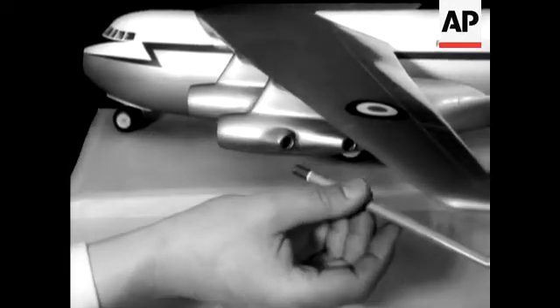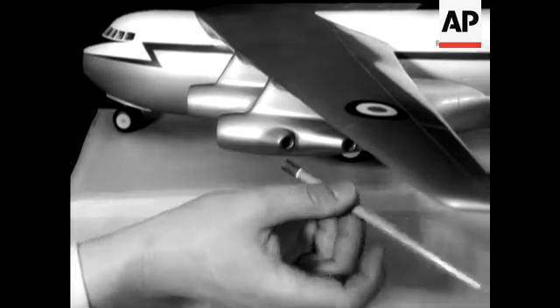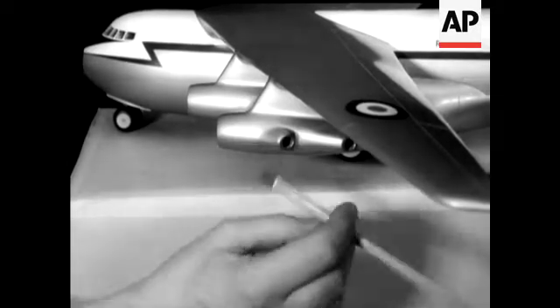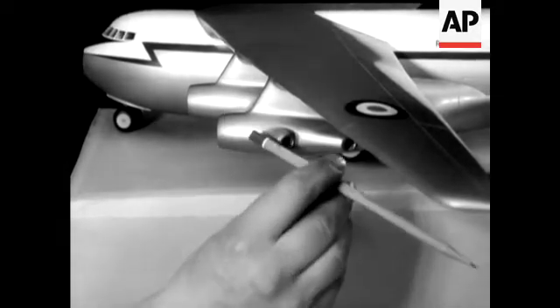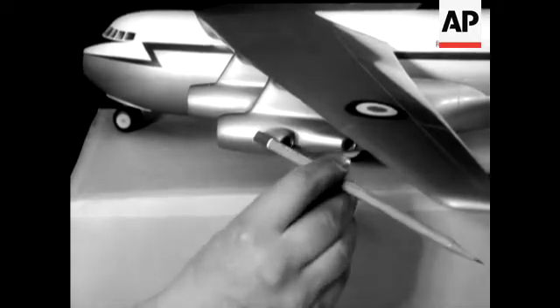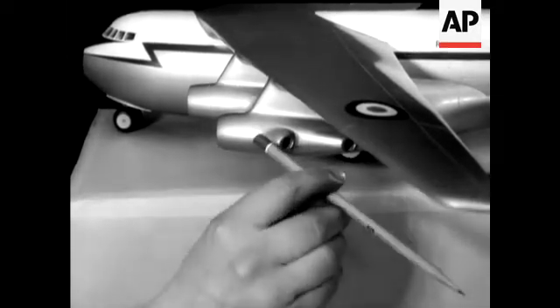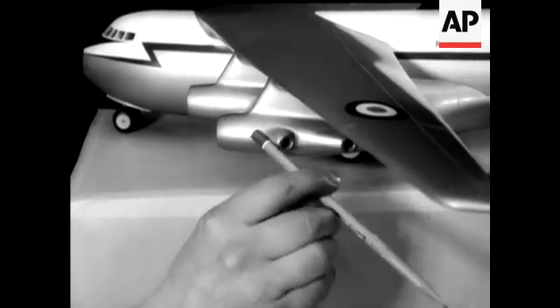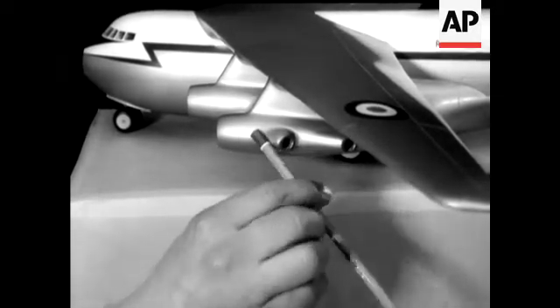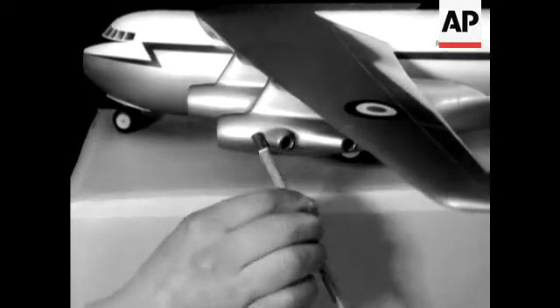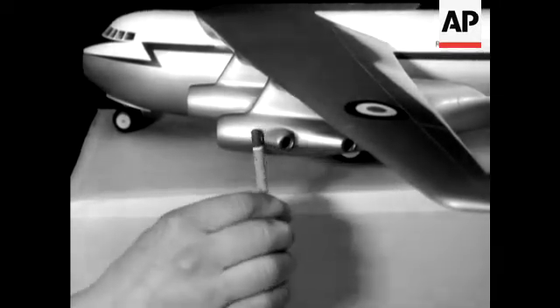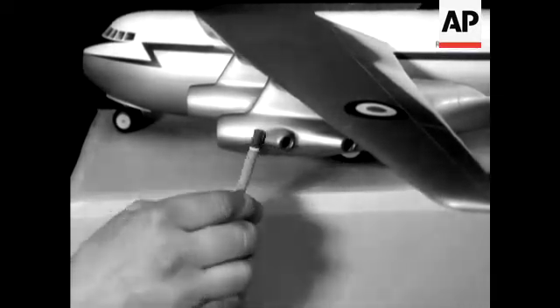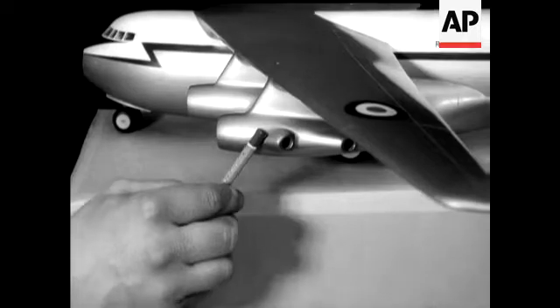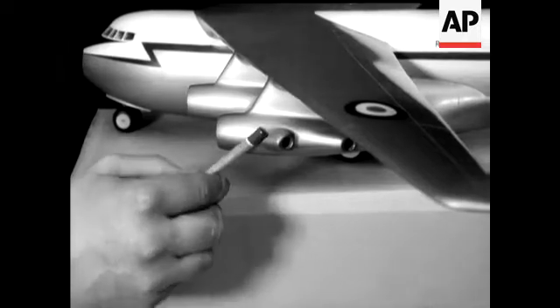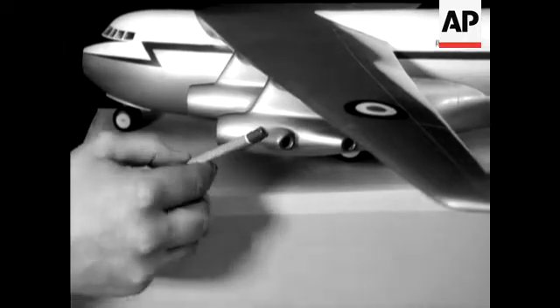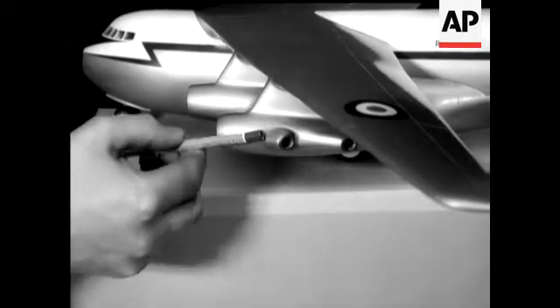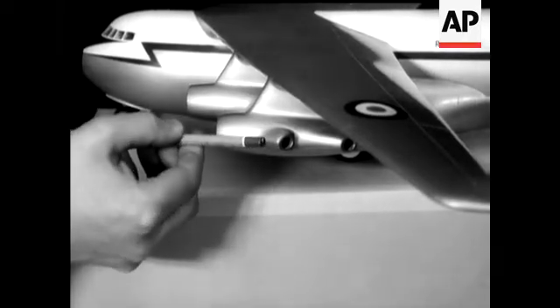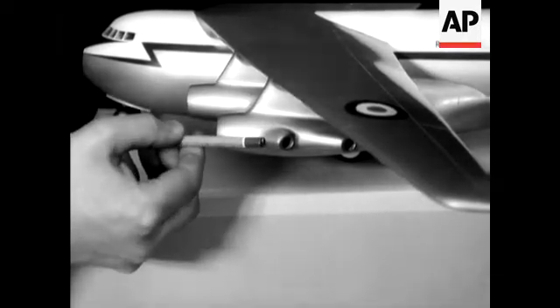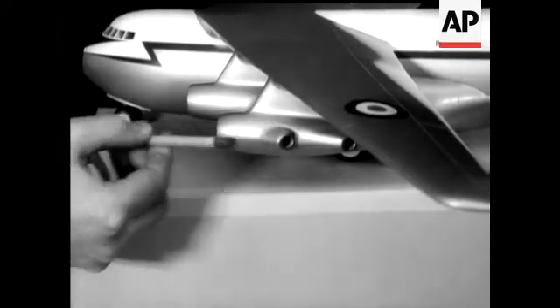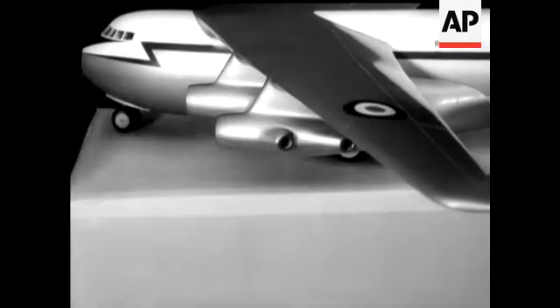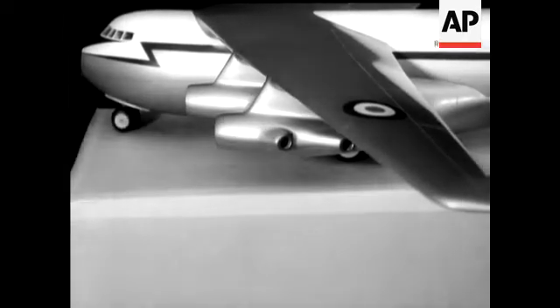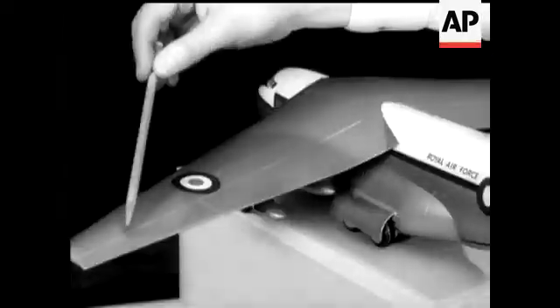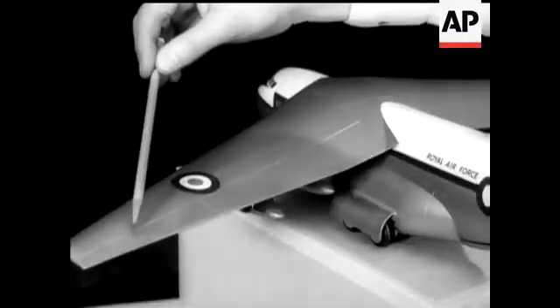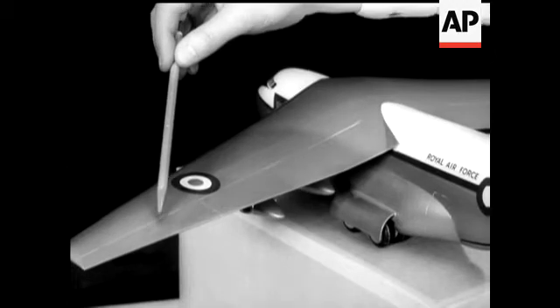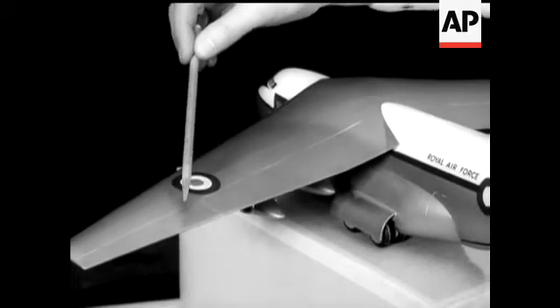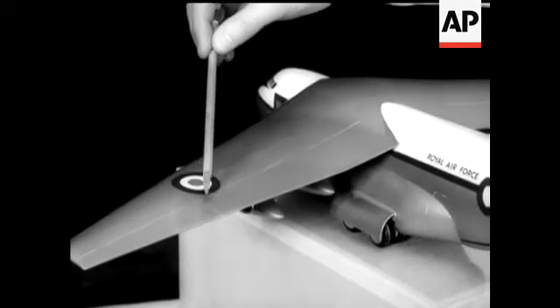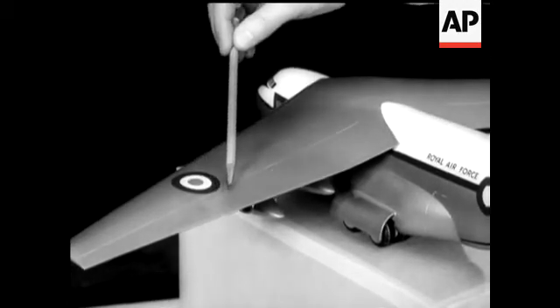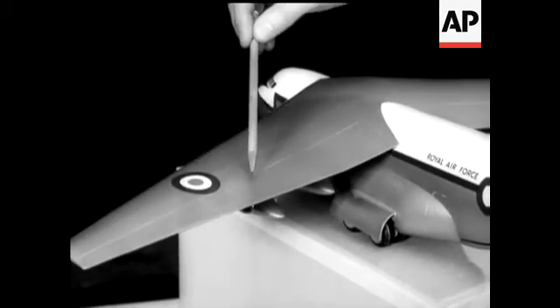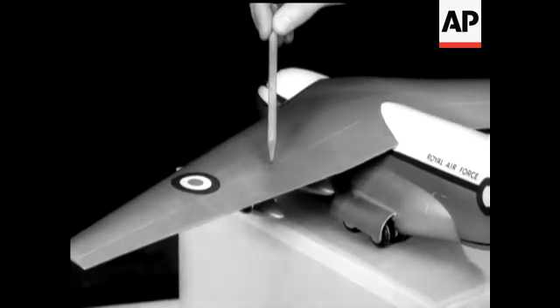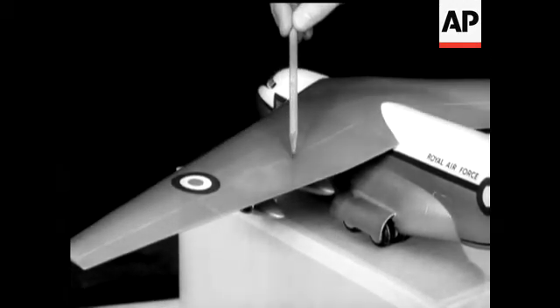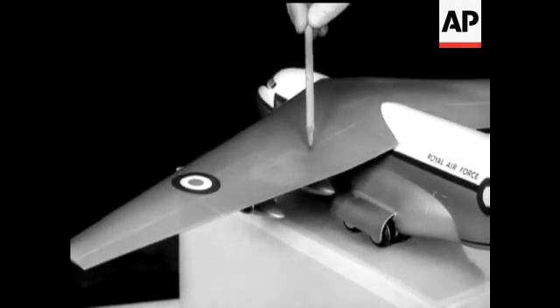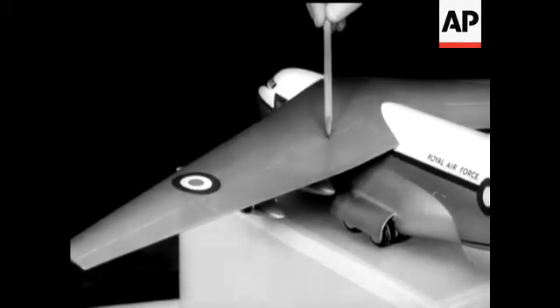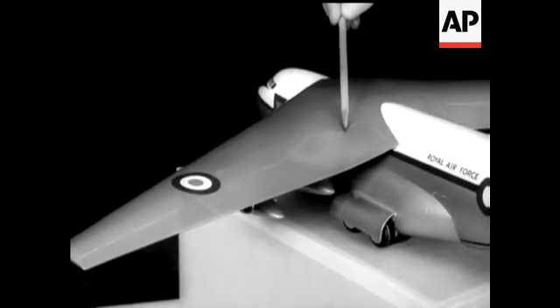On this model, you're being shown how the four engines swivel to give vertical lift for the short take-off. Specially designed air-blown wing flaps also contribute to an easier take-off or landing.